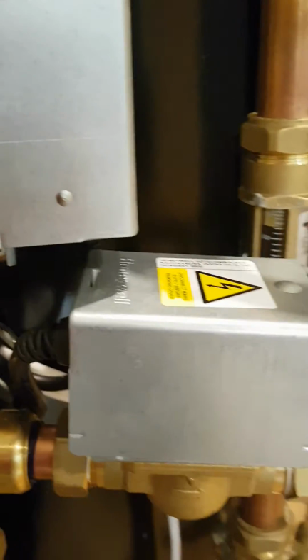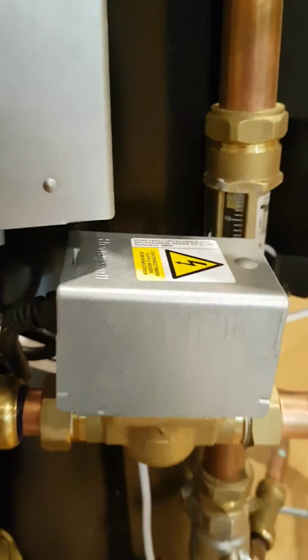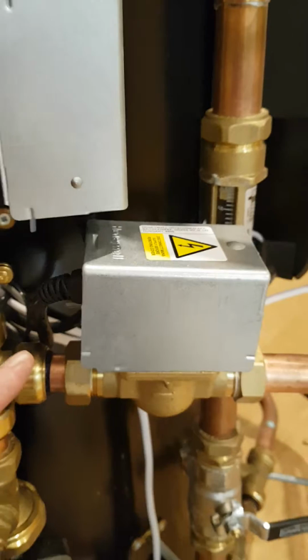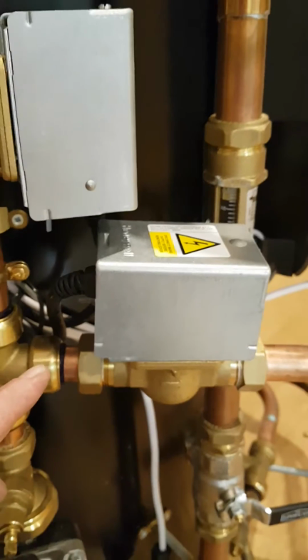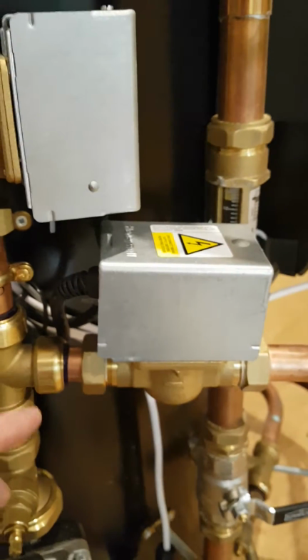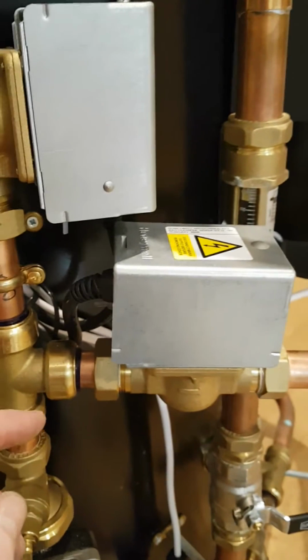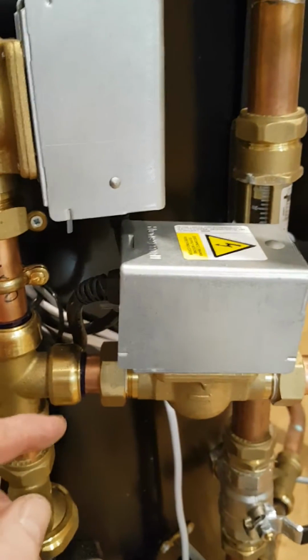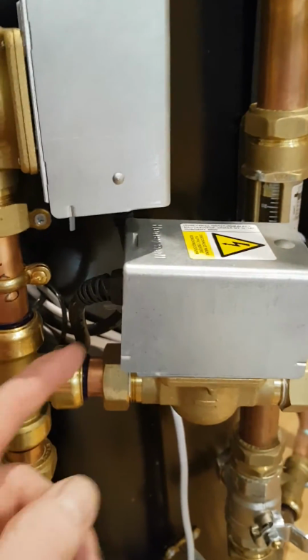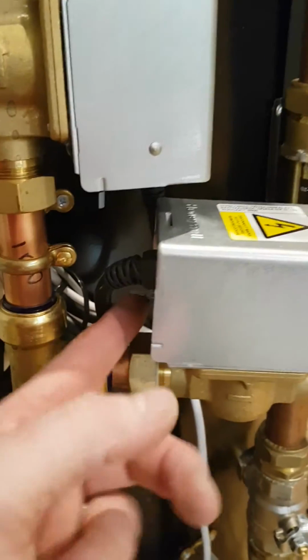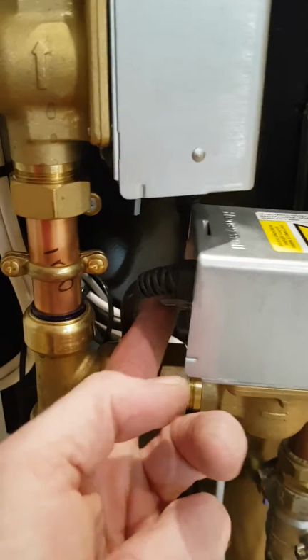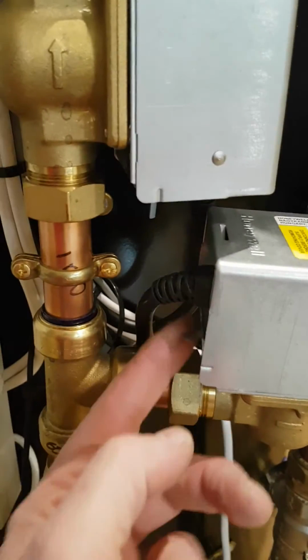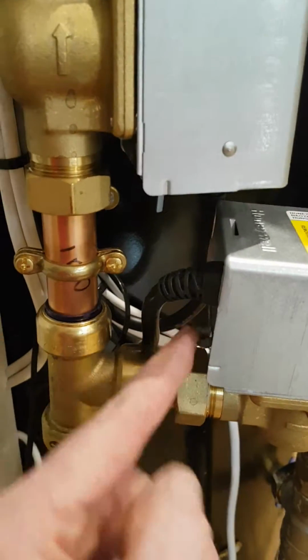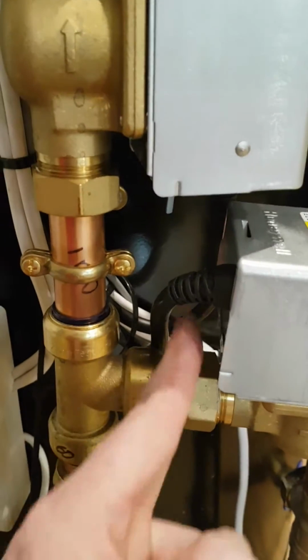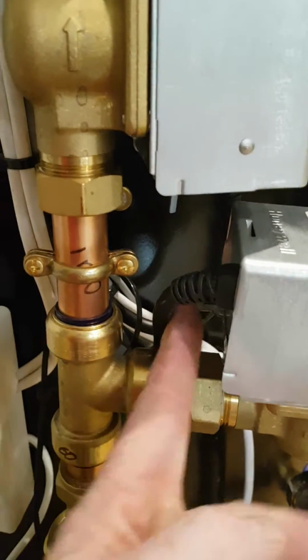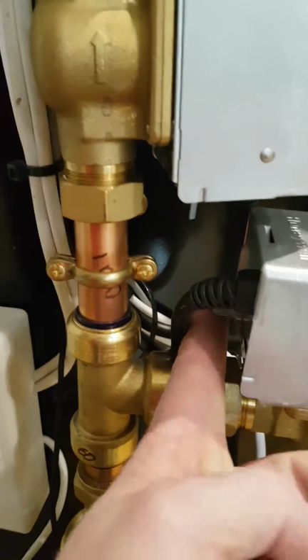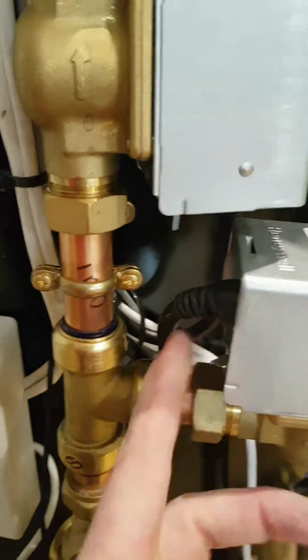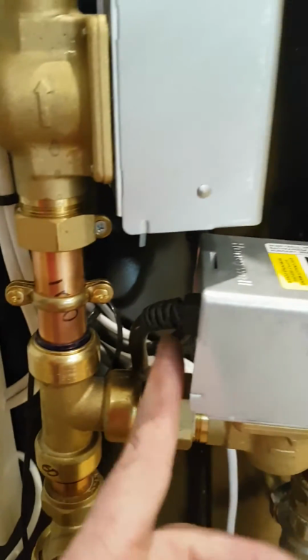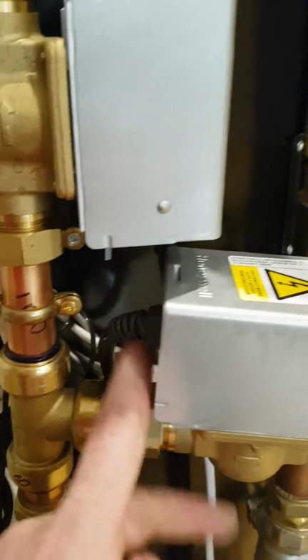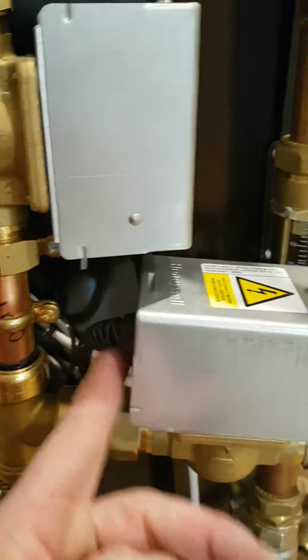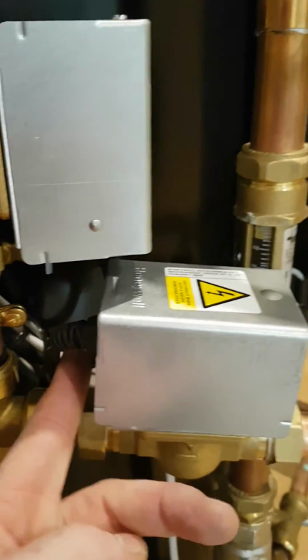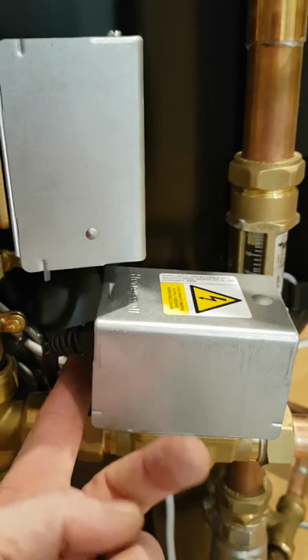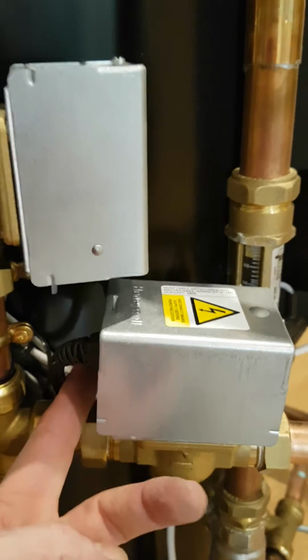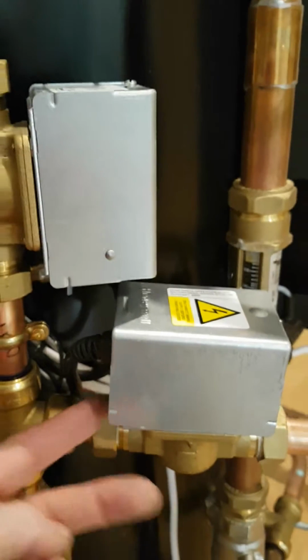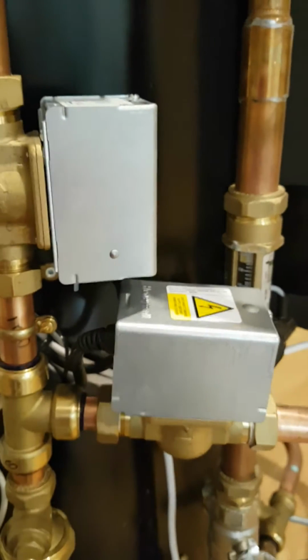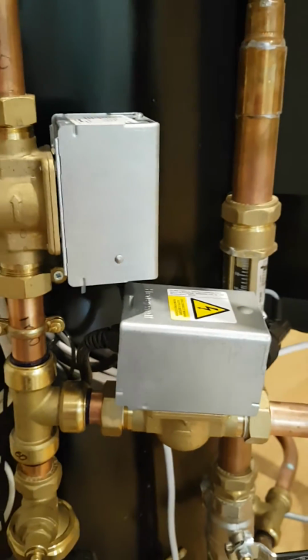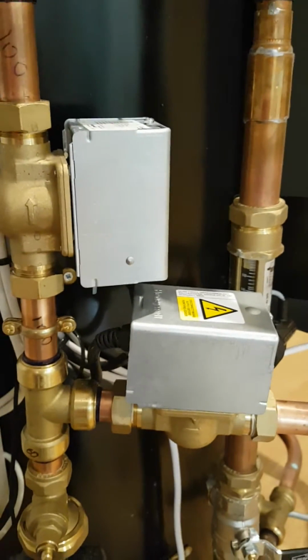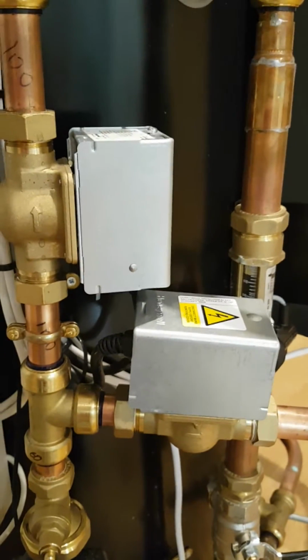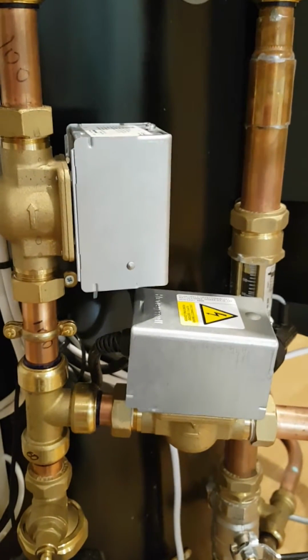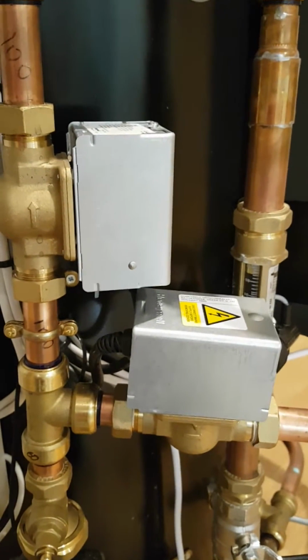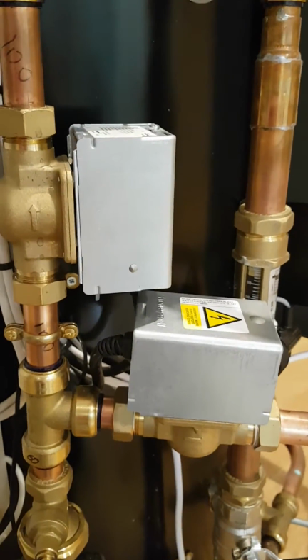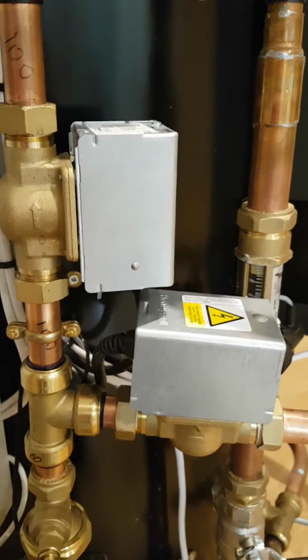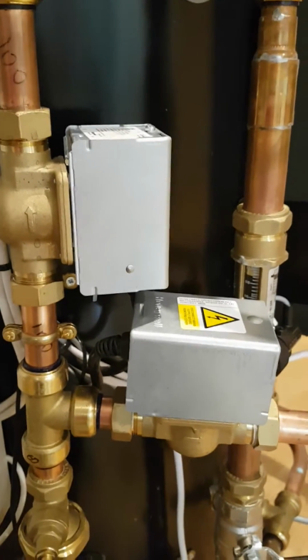This valve here is our heating valve, and if you look carefully you can see the toggle is nice and loose. This is correct — this is how the system should be when you're in test mode.